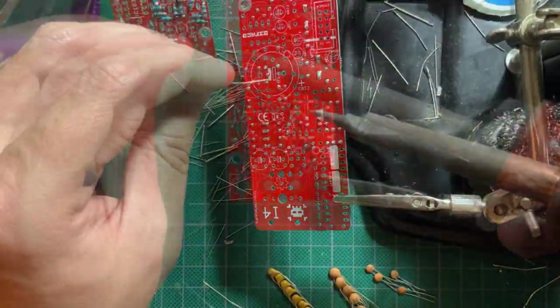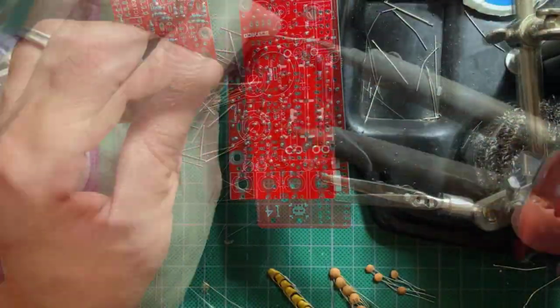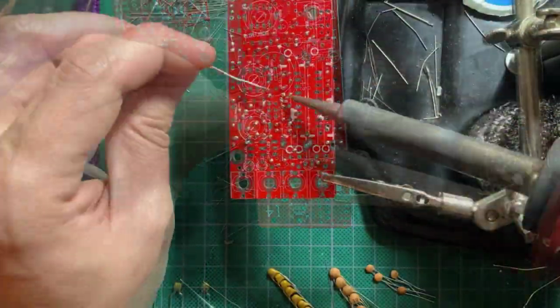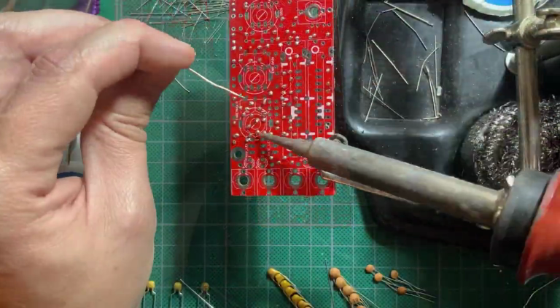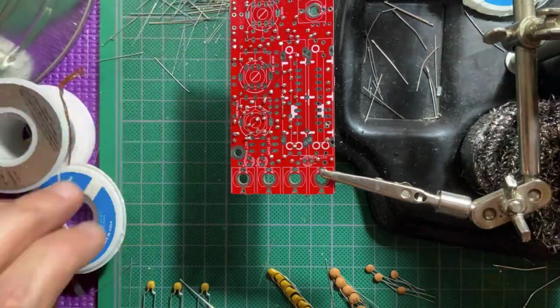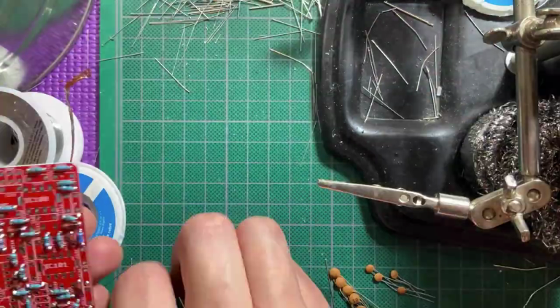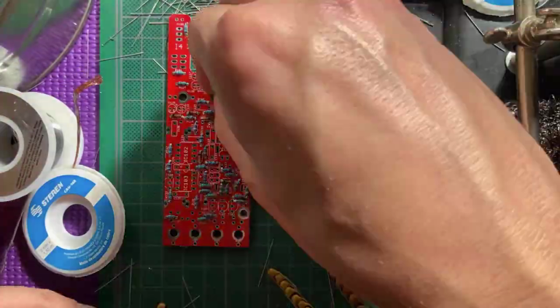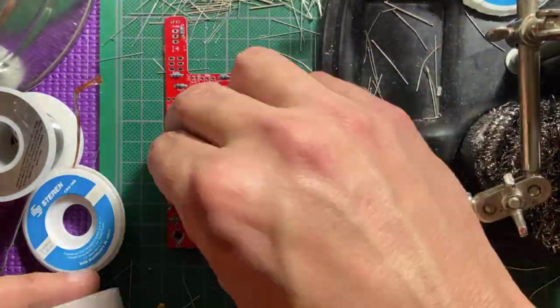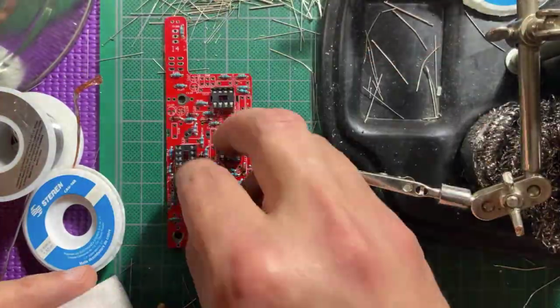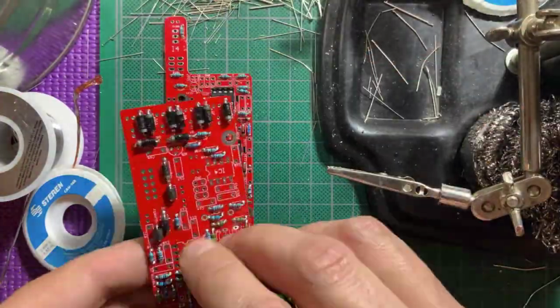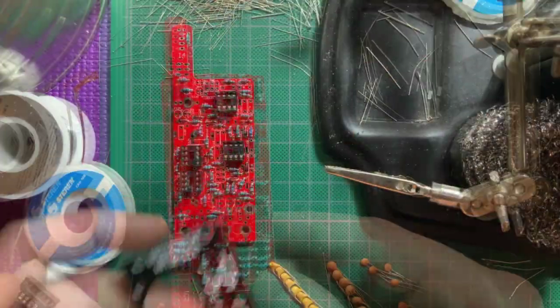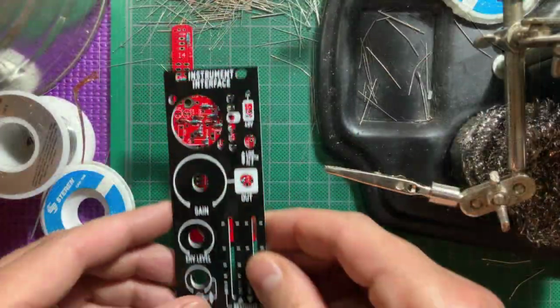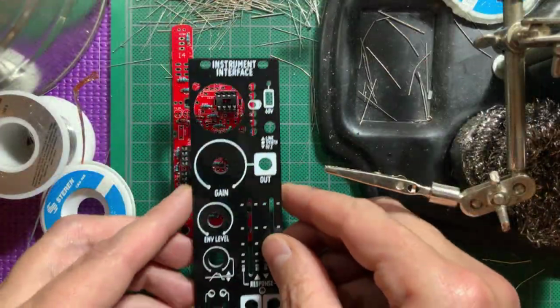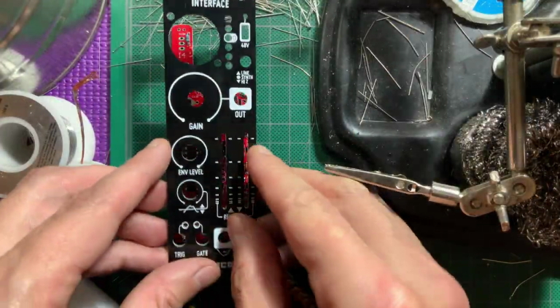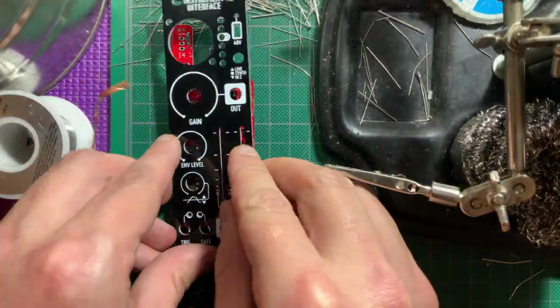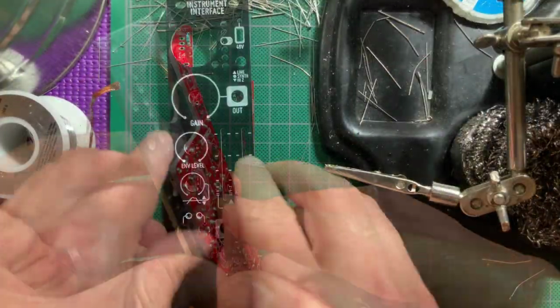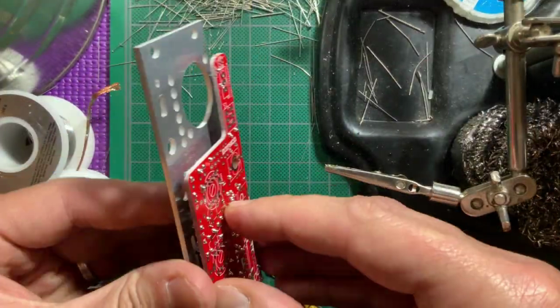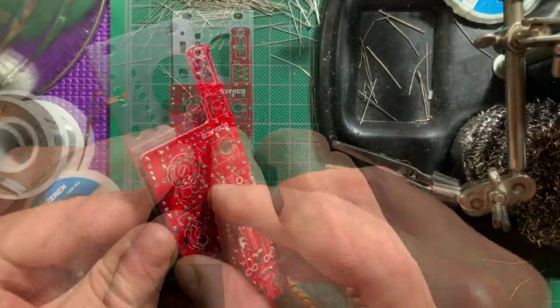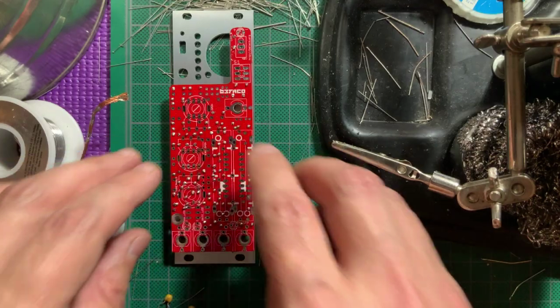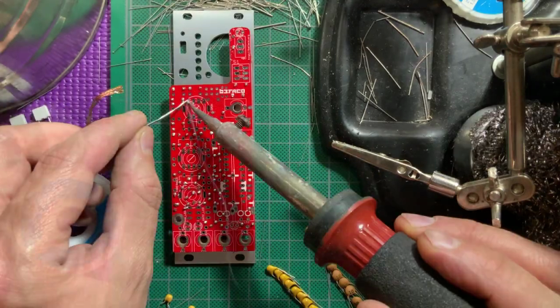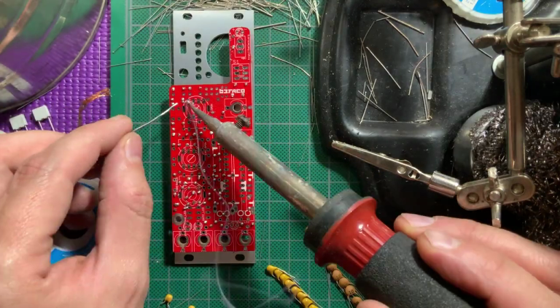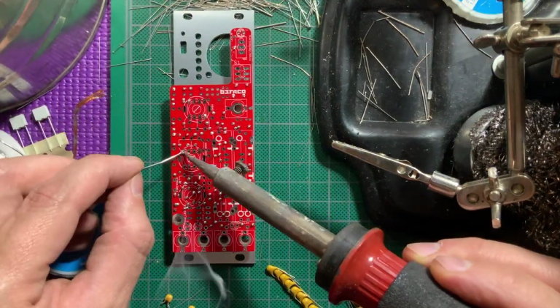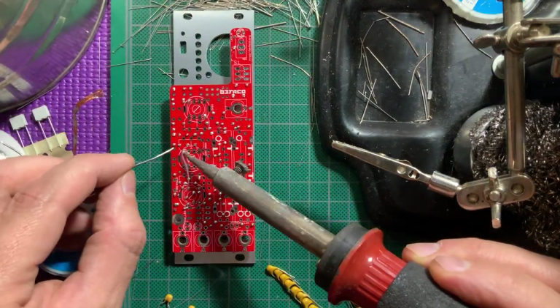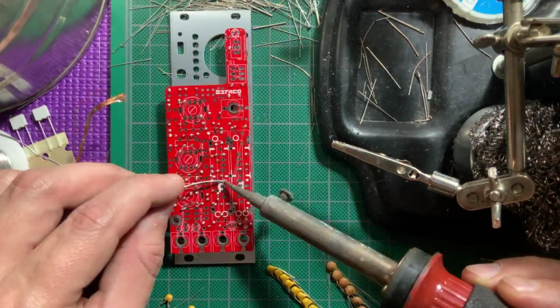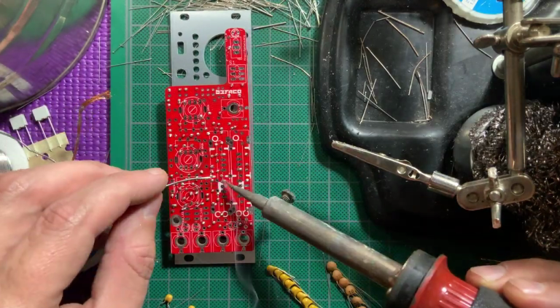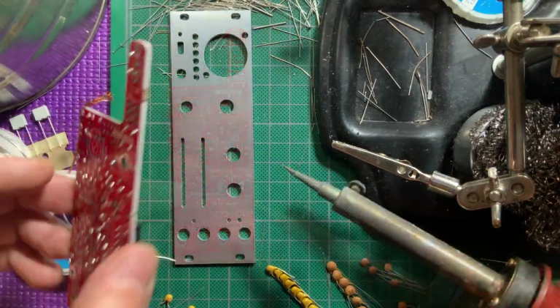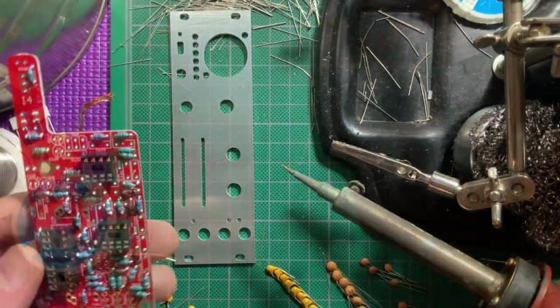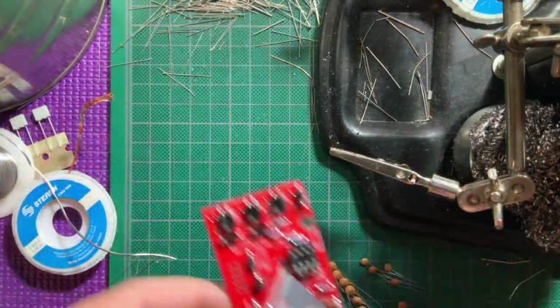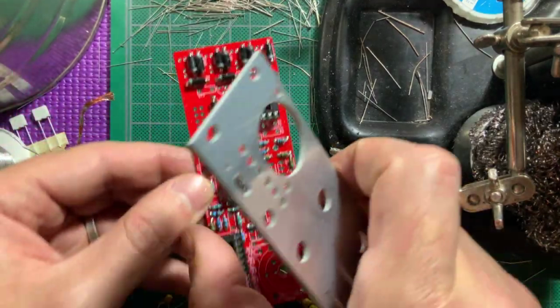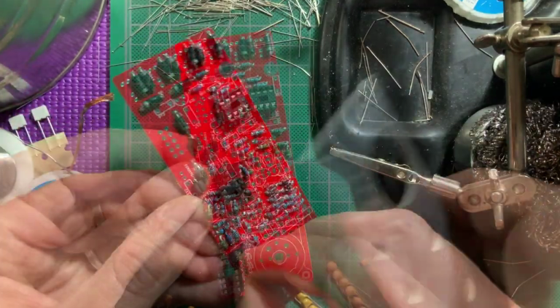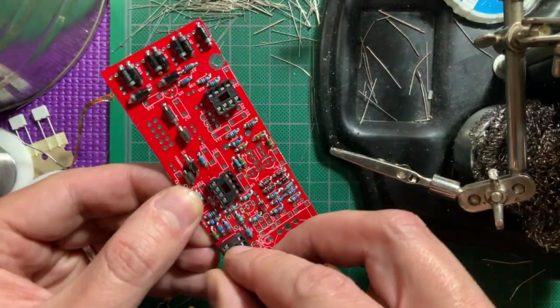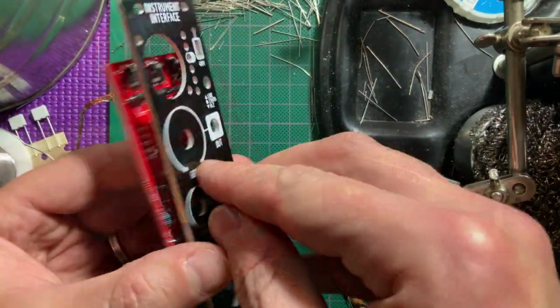Next come the IC sockets. I use the panel to hold the sockets in place while I turn the board around to solder. I solder opposing corner pins on each socket first to secure them, then go on to the other pins.